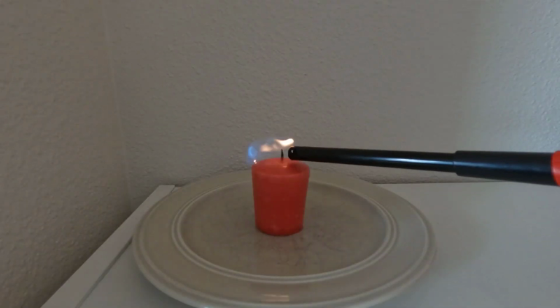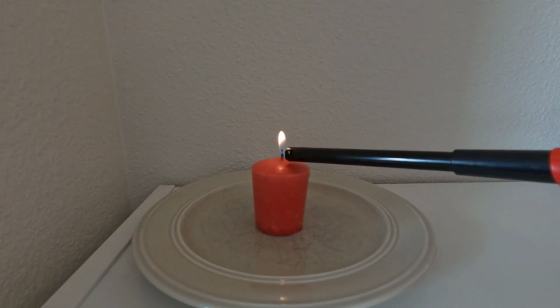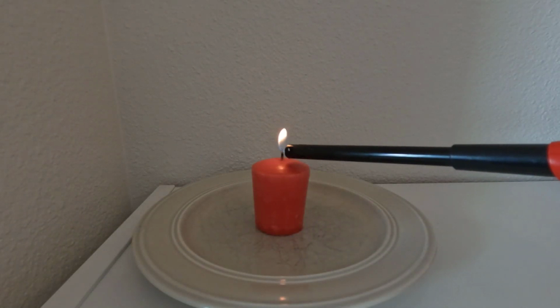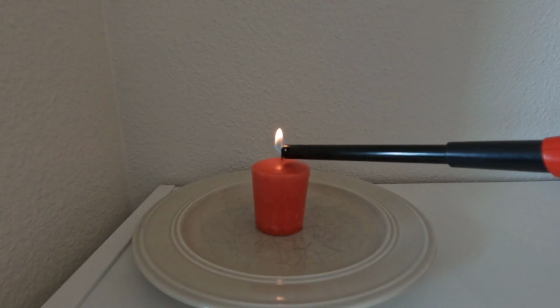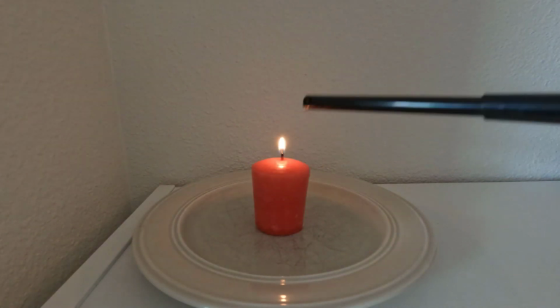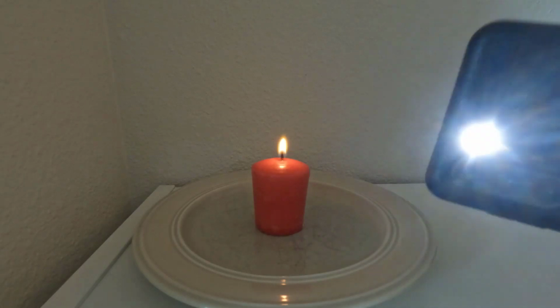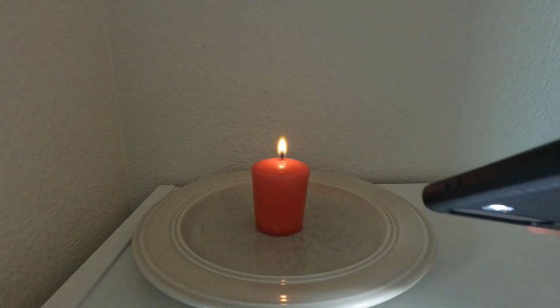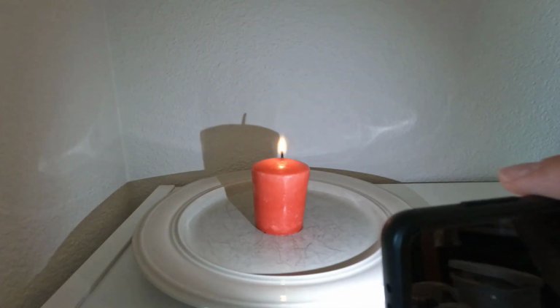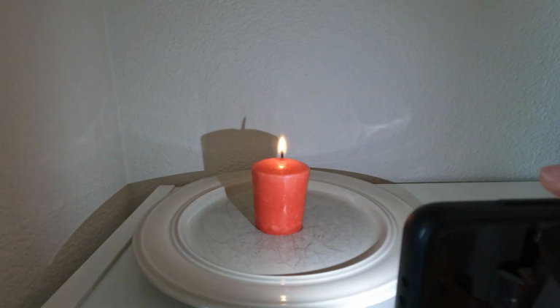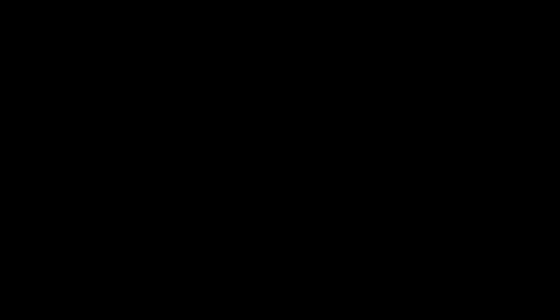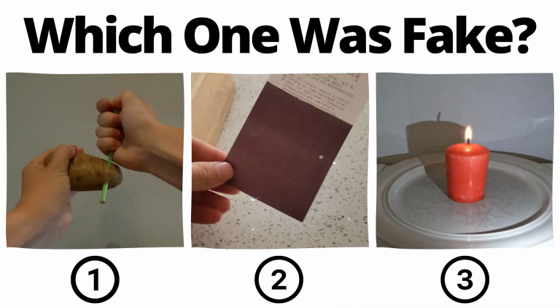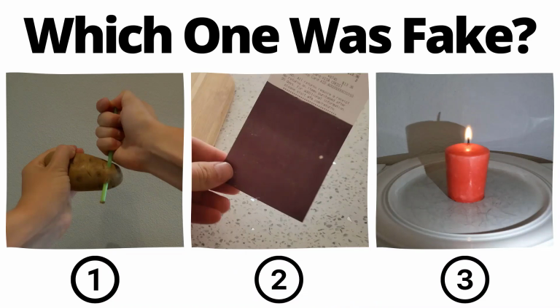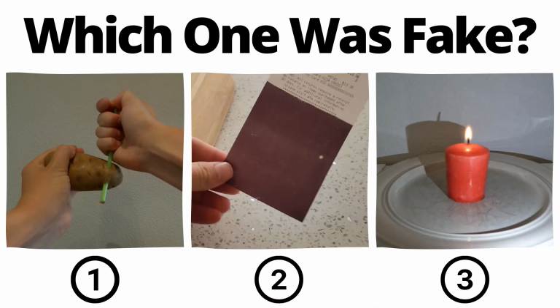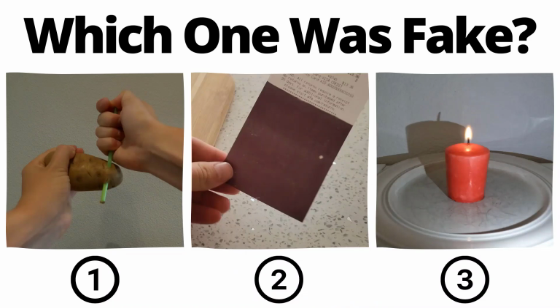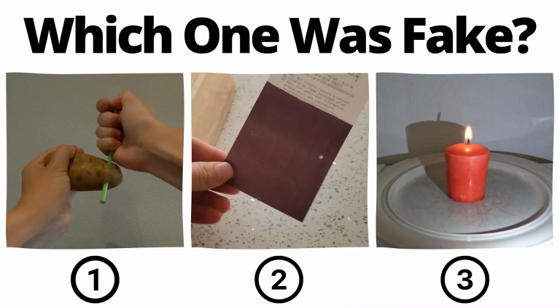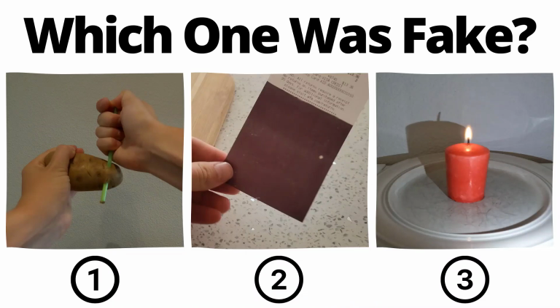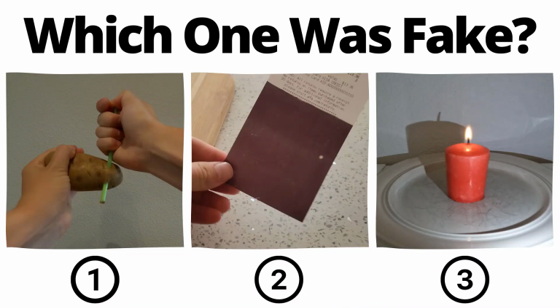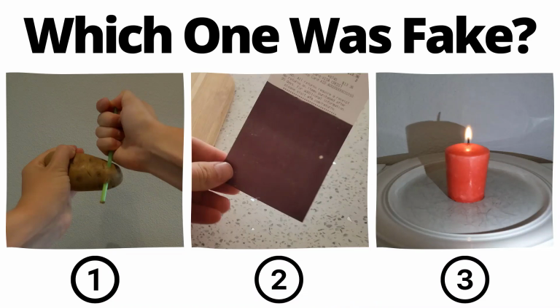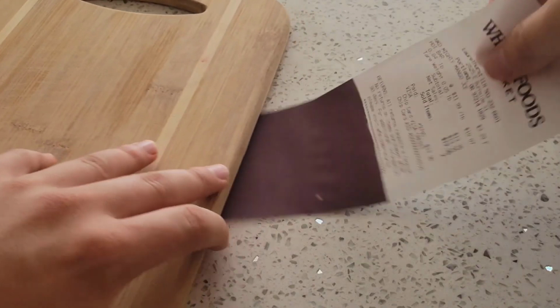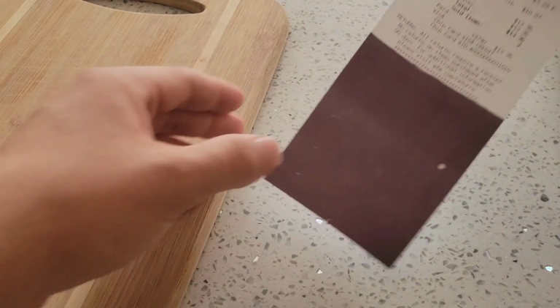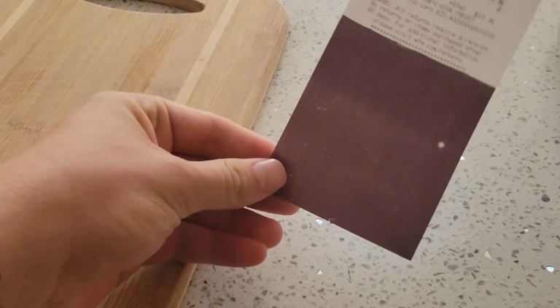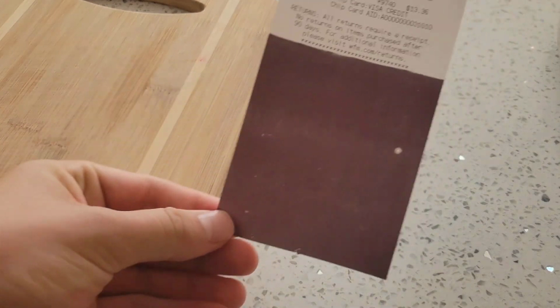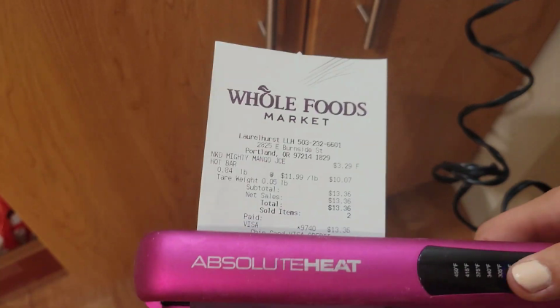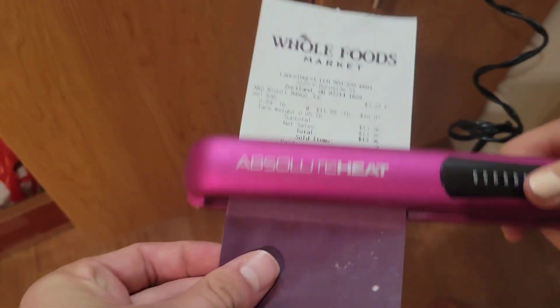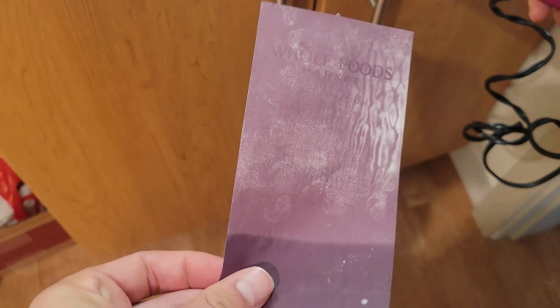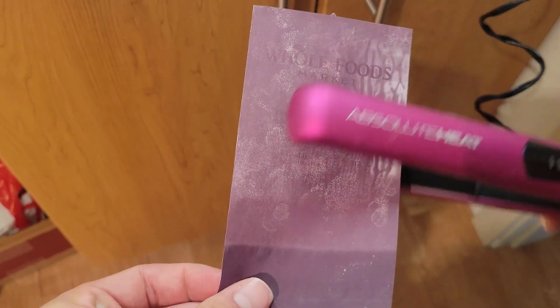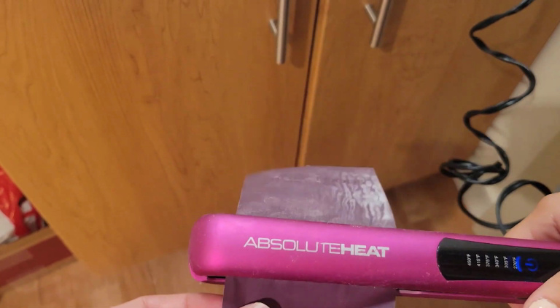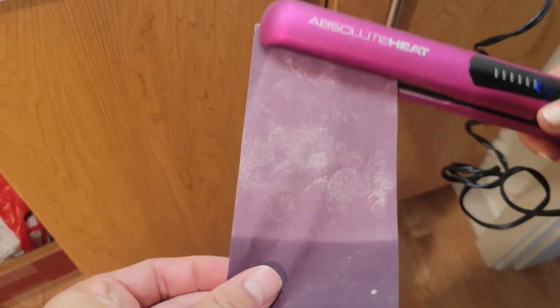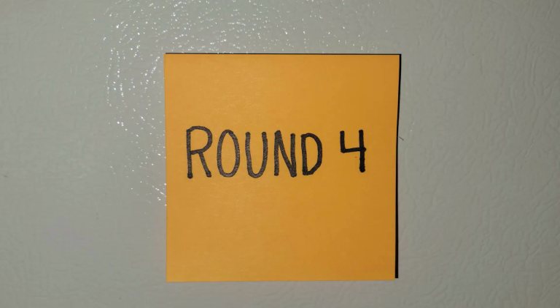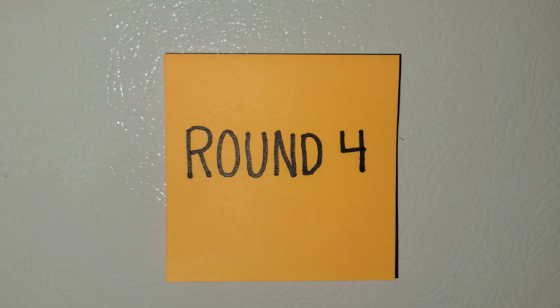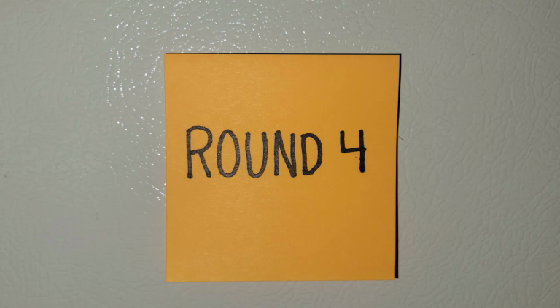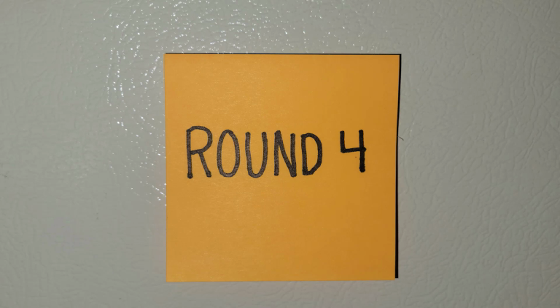If you light a candle and point a flashlight on it, you'll notice that the flame has no shadow. You've seen all three videos now — pause to vote in the comments which one you thought was fake. If you thought the receipt video was fake, you'd be correct. Receipts are color-changing with temperature, not pressure. Now it's time for the final round, round four.